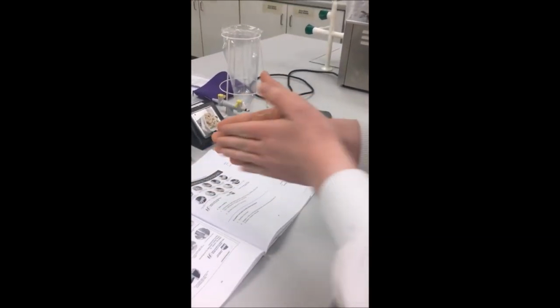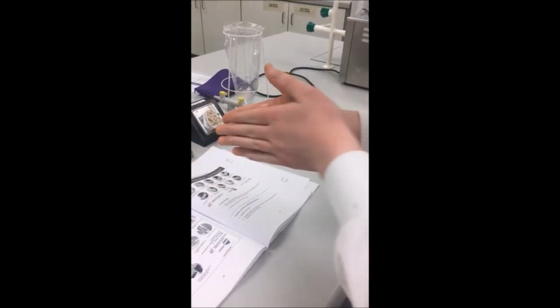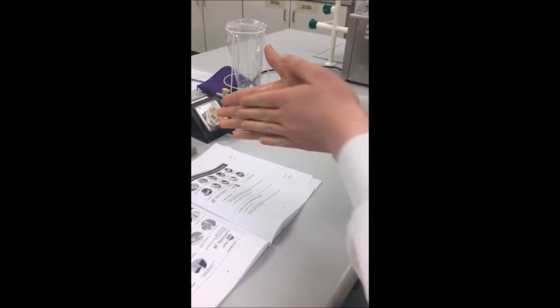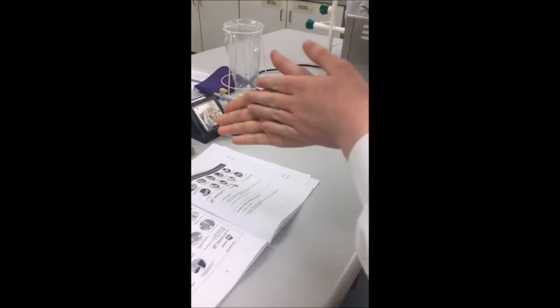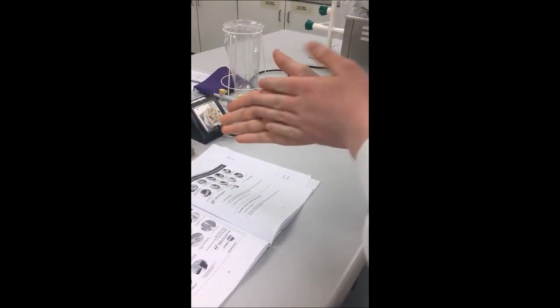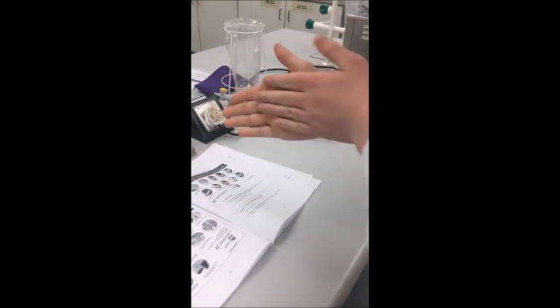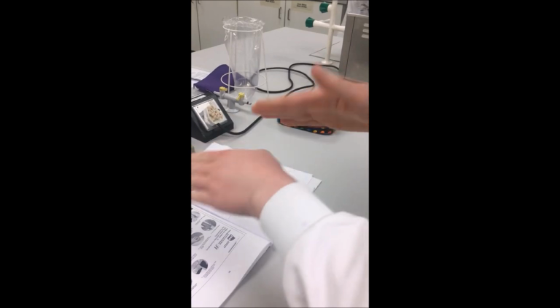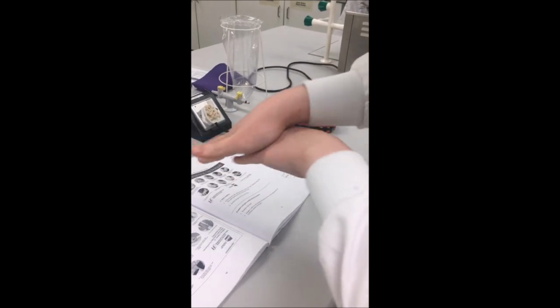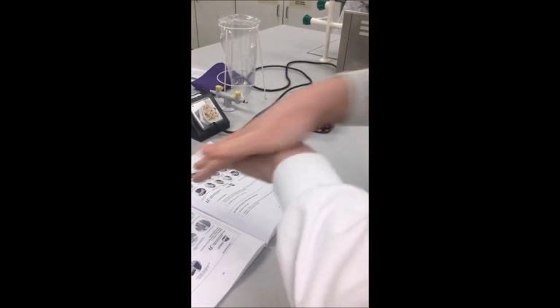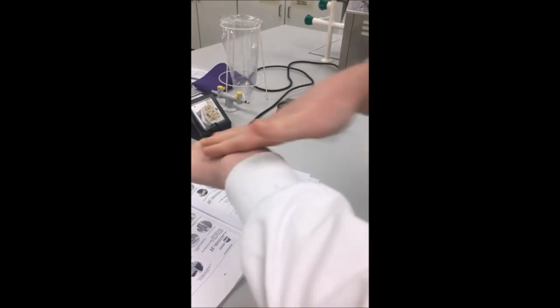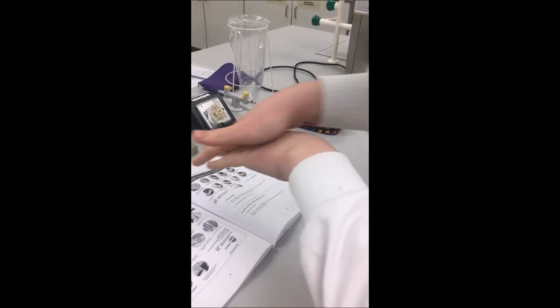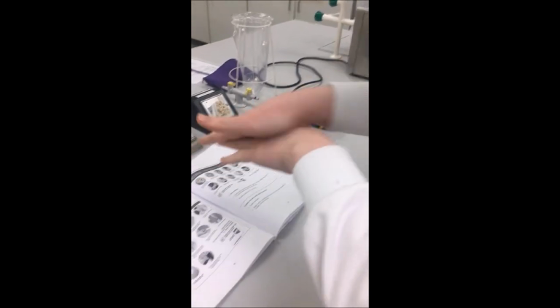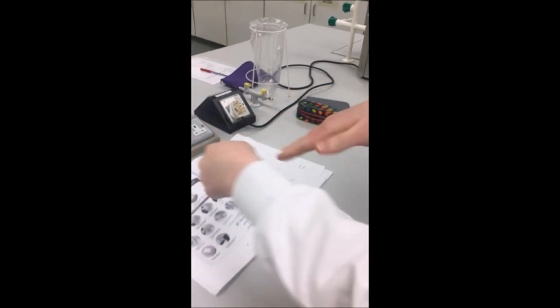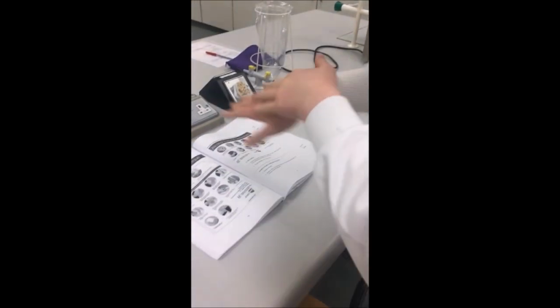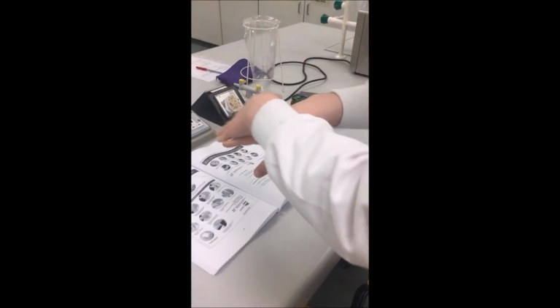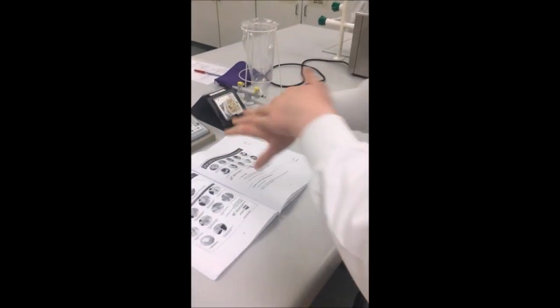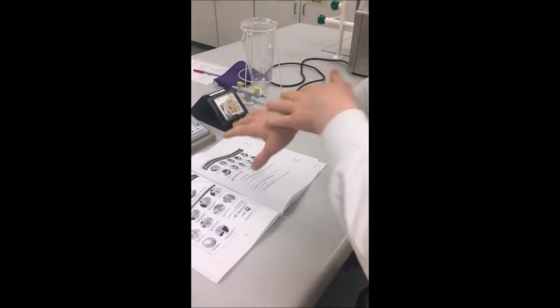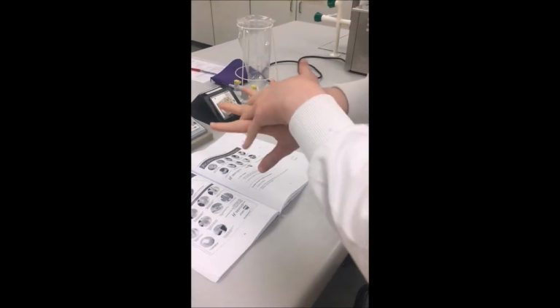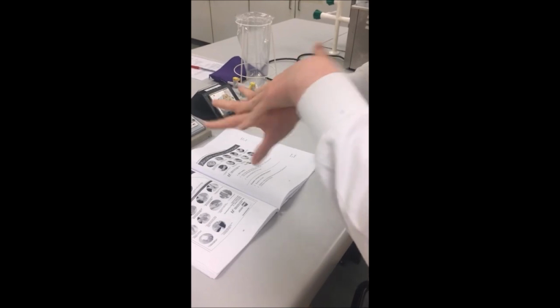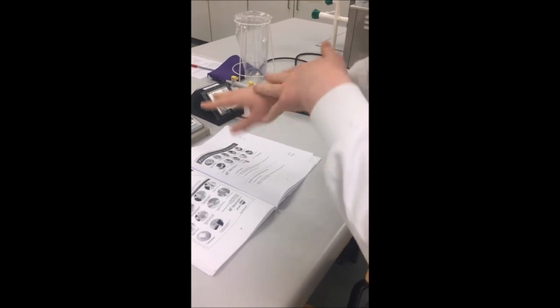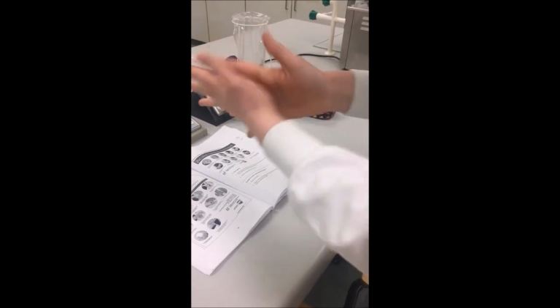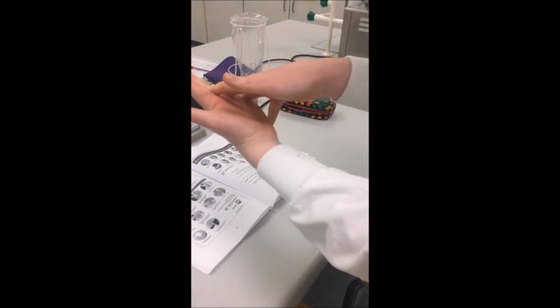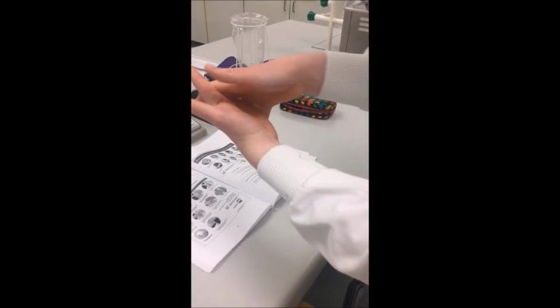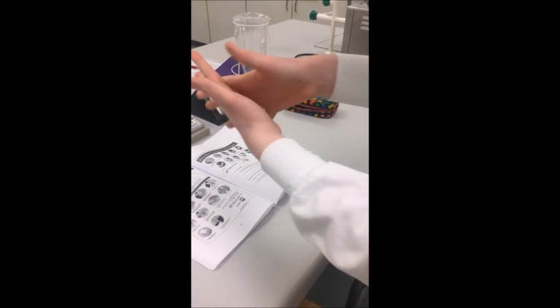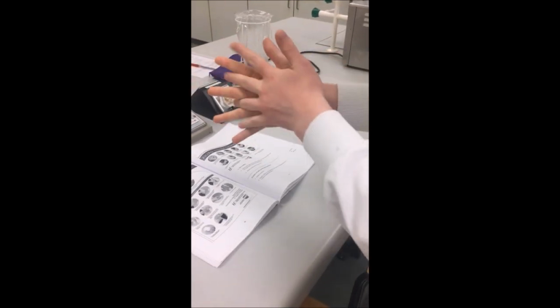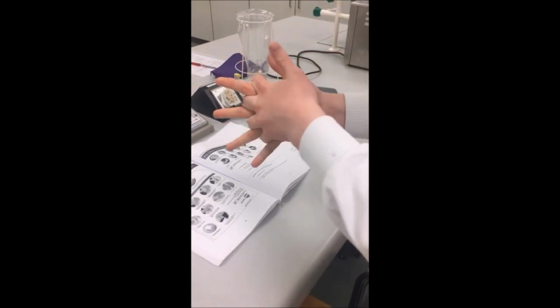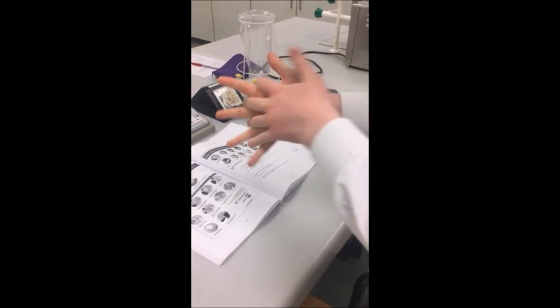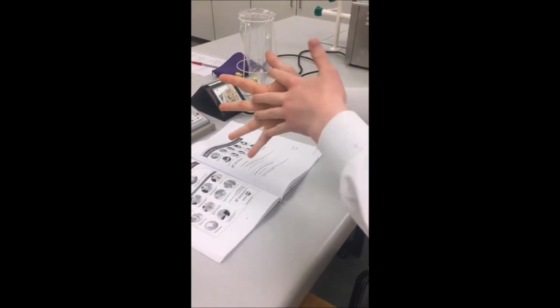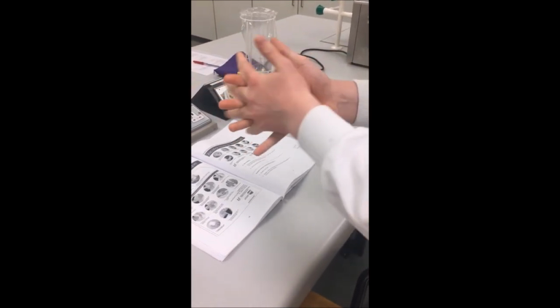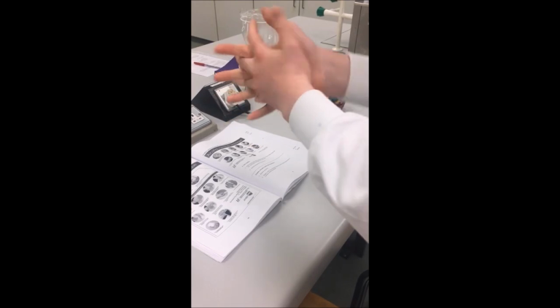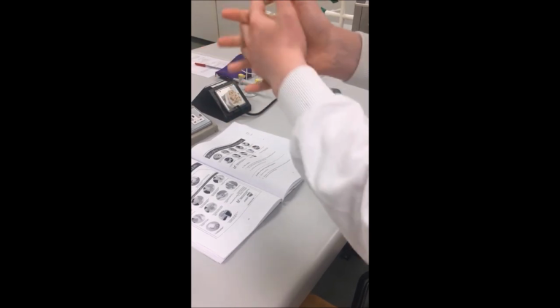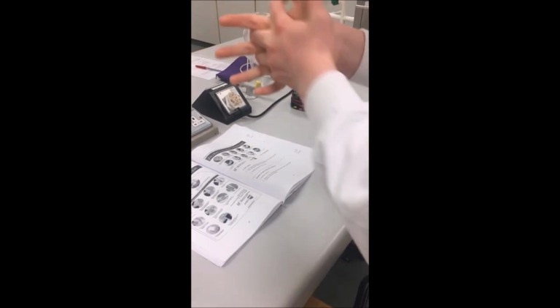We're then going to rub it onto the backs of our hands about 5 times. We're then going to interlock our fingers and rub that in about 5 times and we're going to rub our palms together about 5 times.